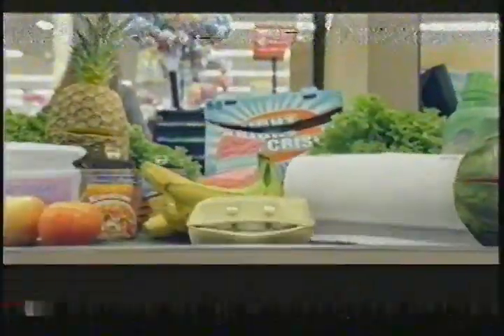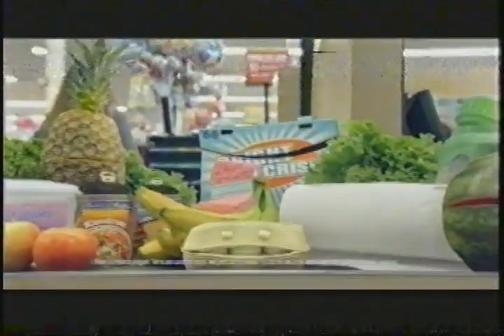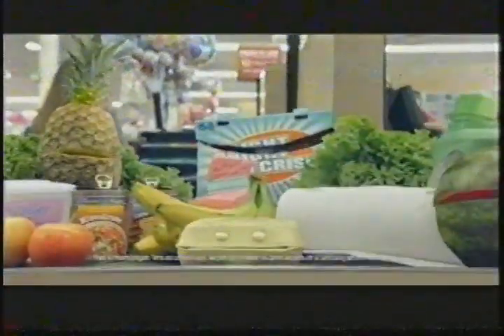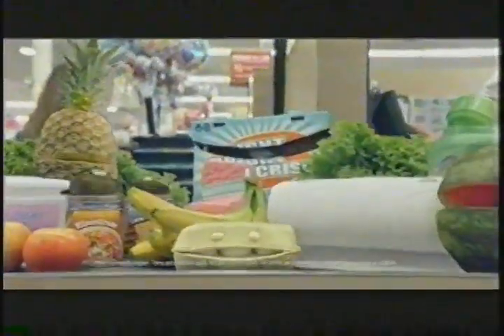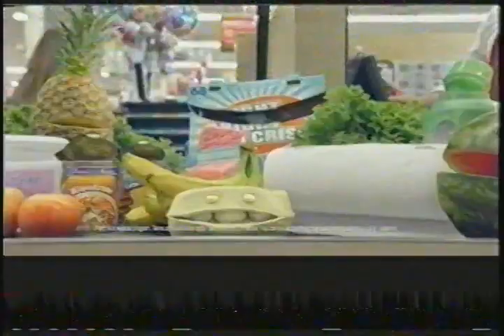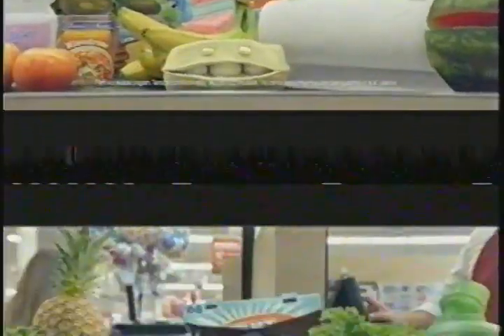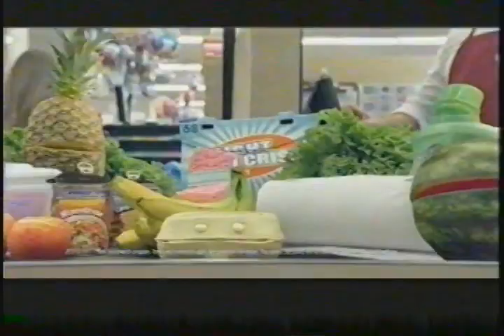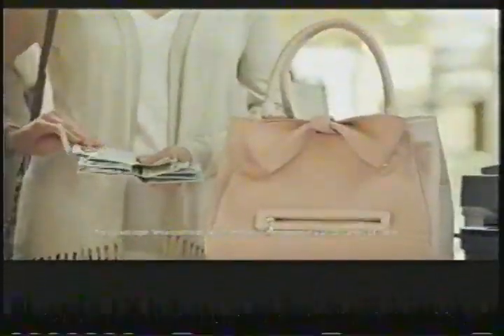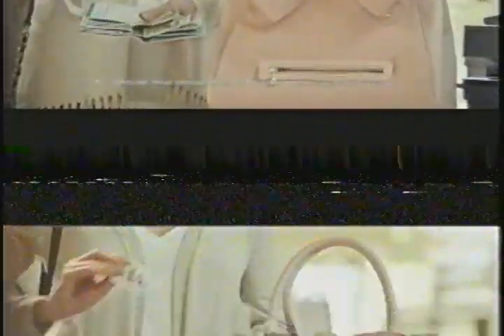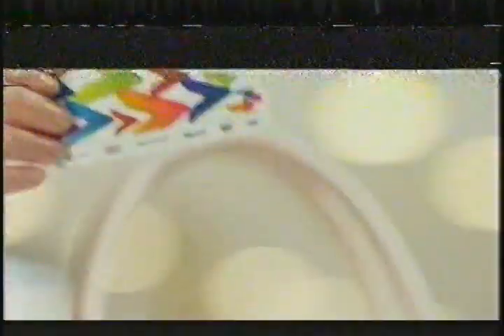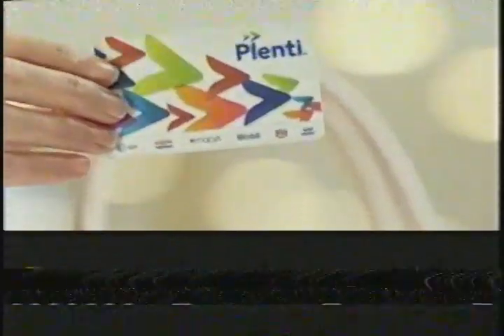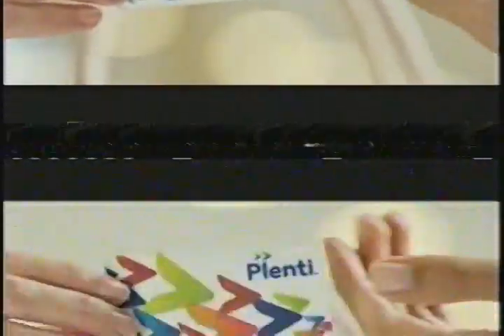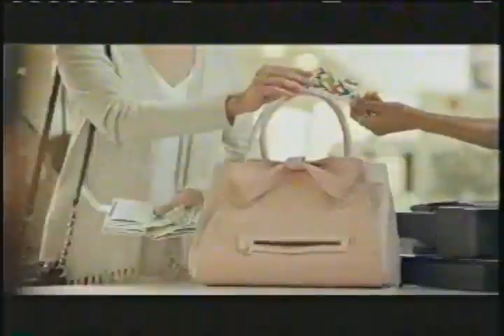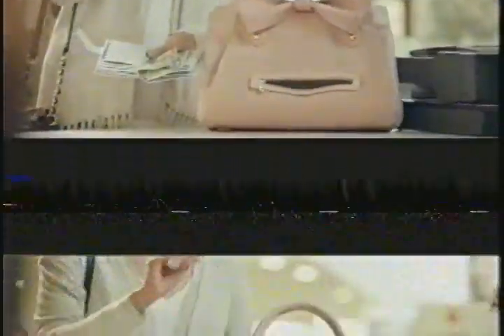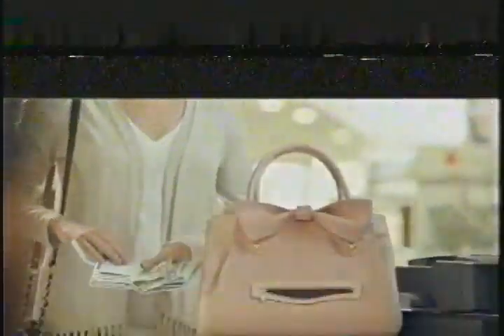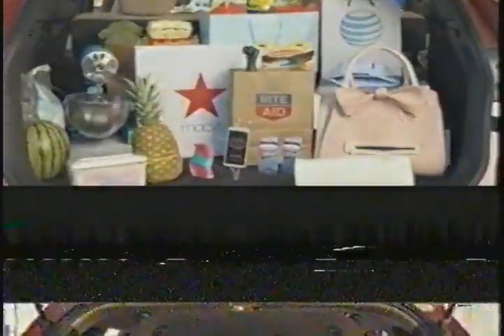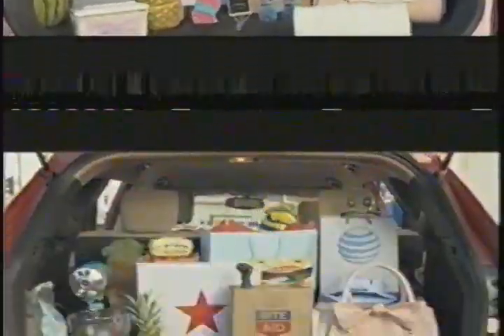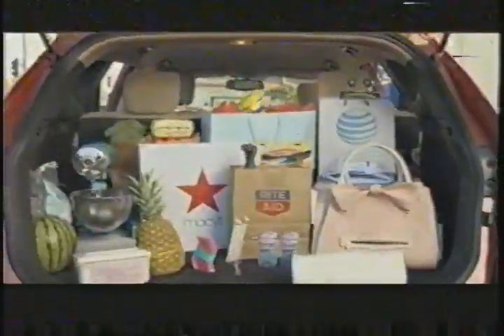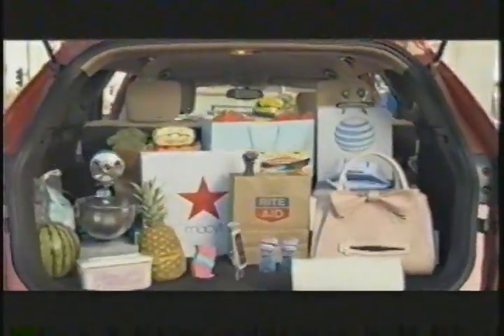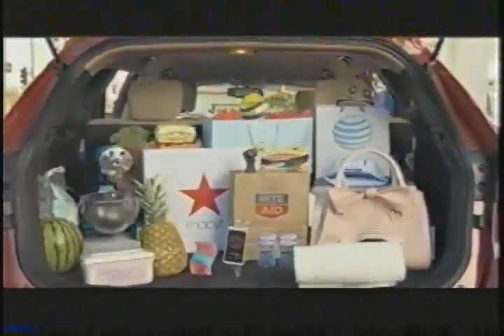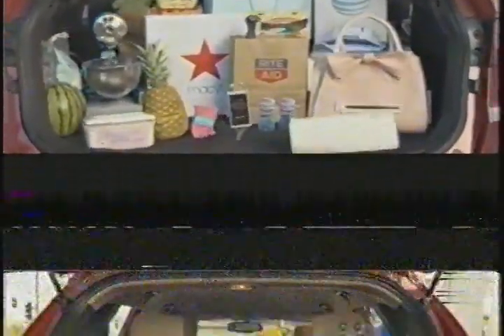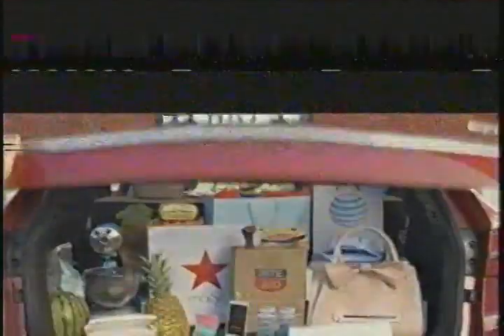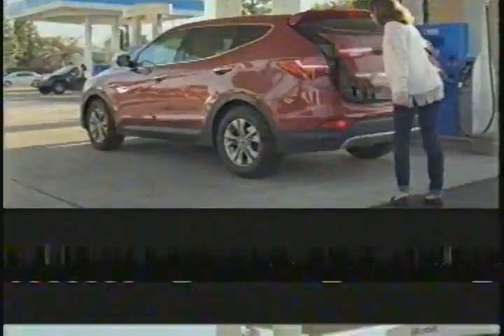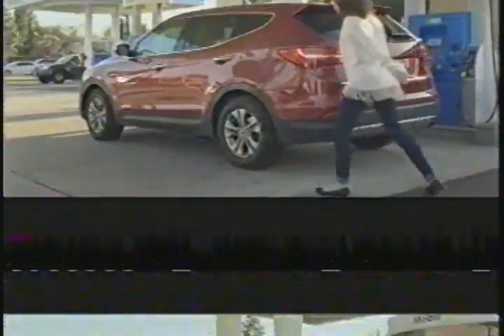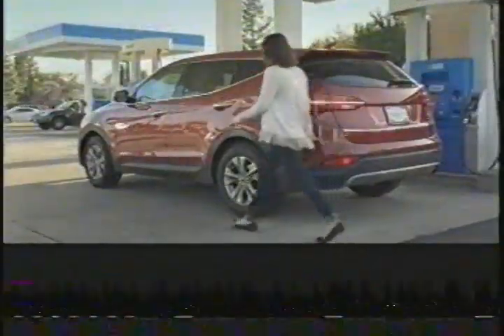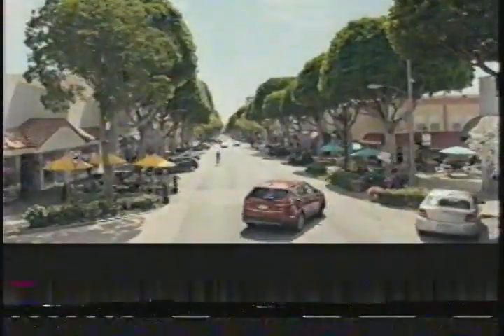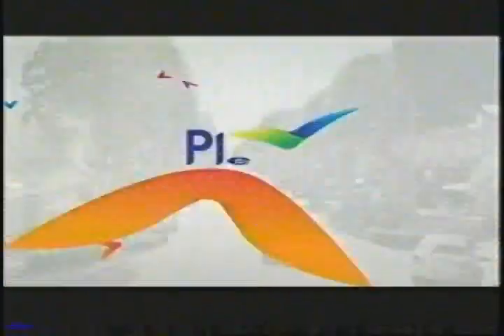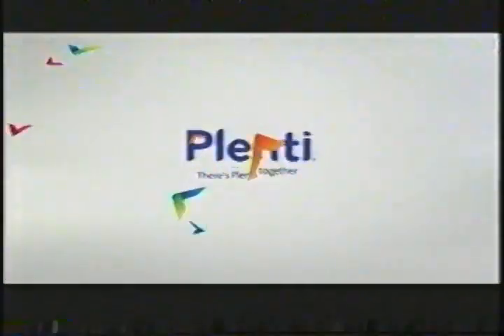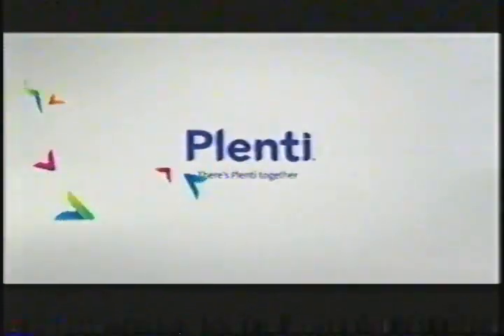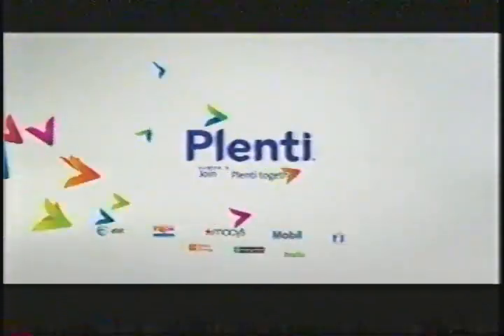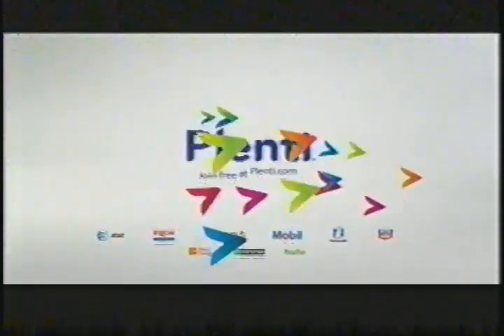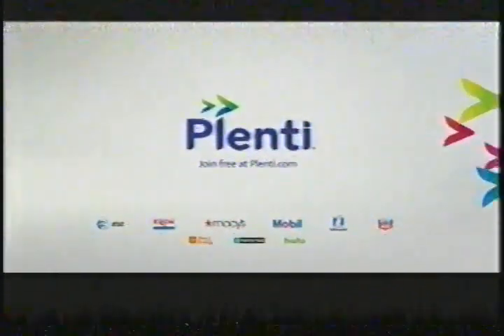Now there's a rewards program that lets you earn points at one place and use them at another. Introducing Plenty. Discover lots of ways to earn points fast and join for free at Plenty.com.